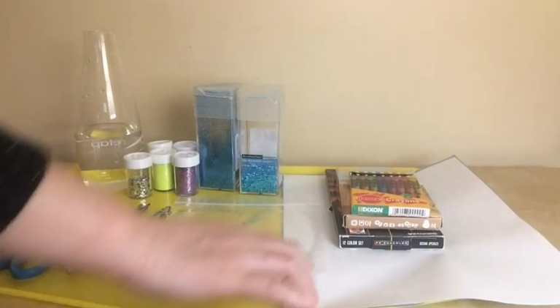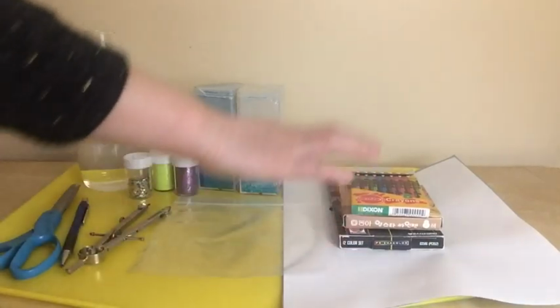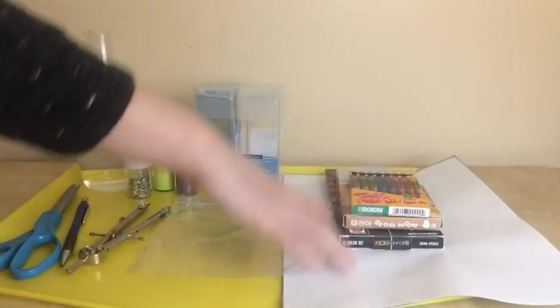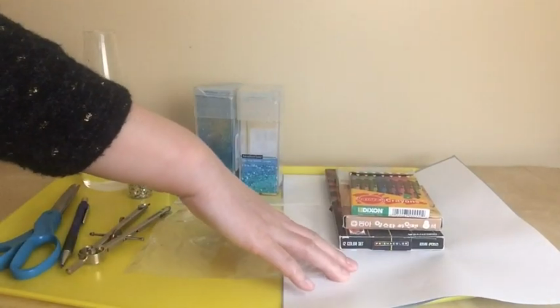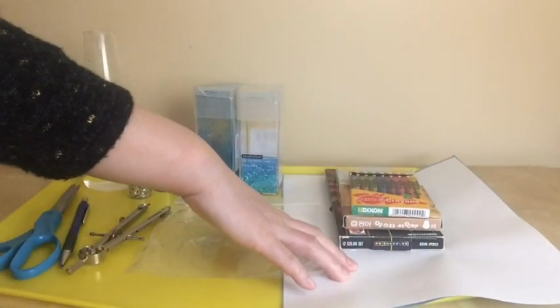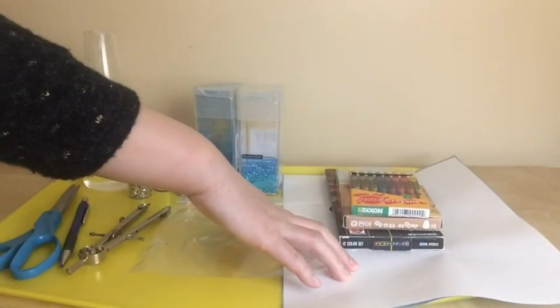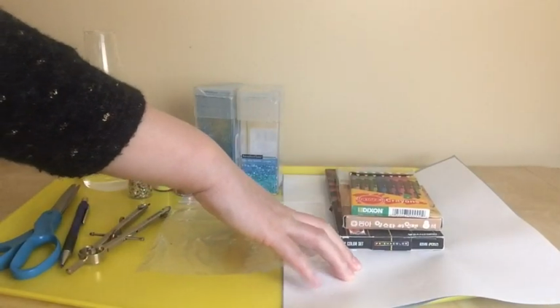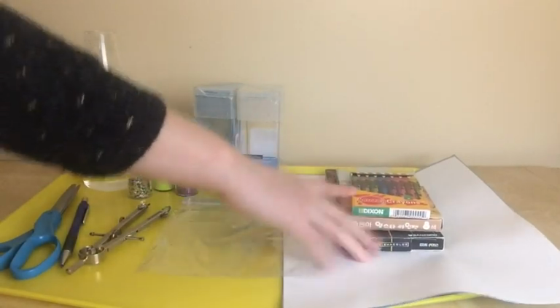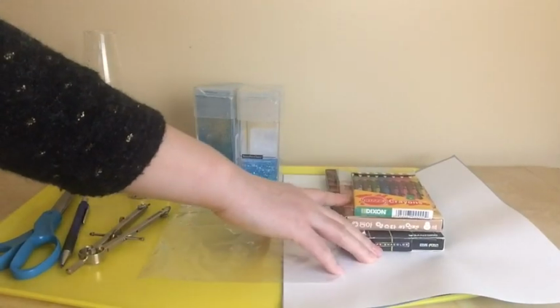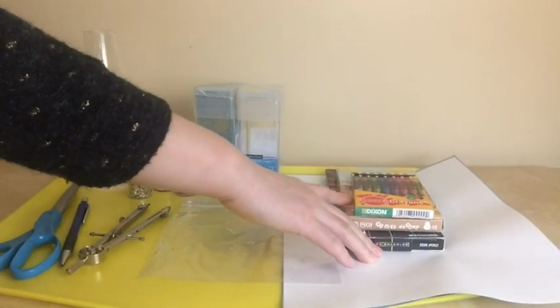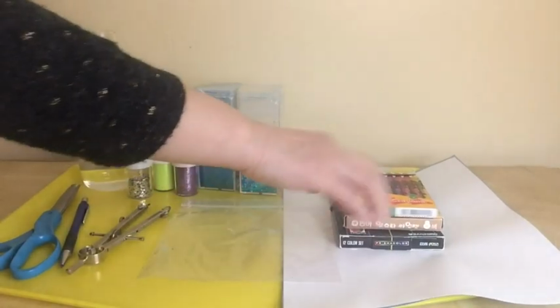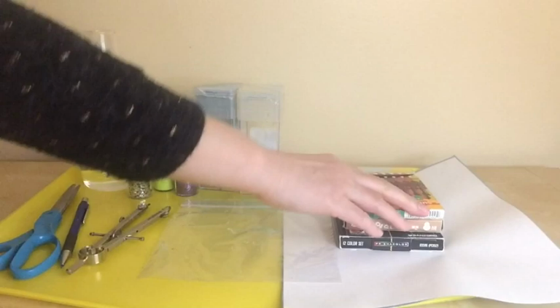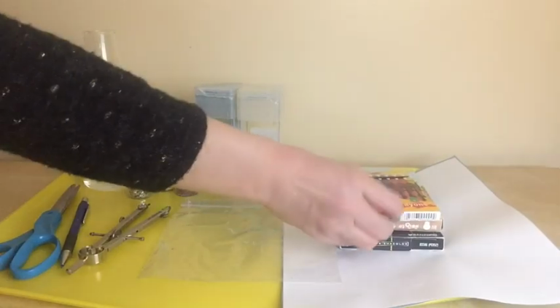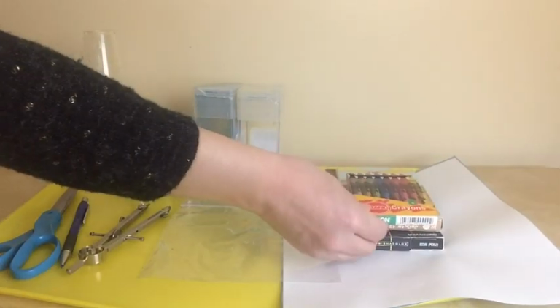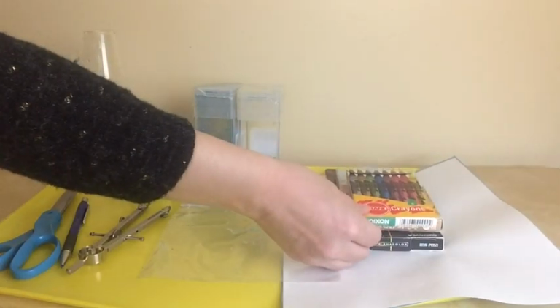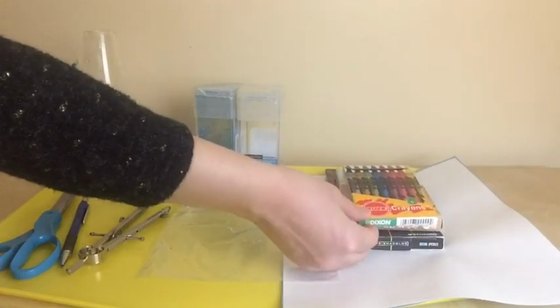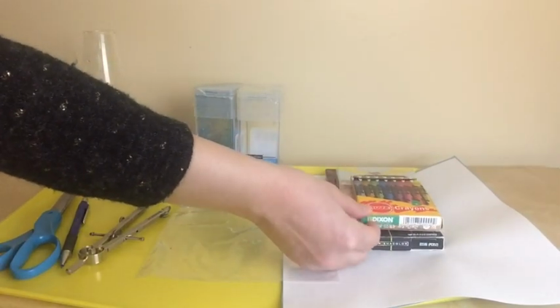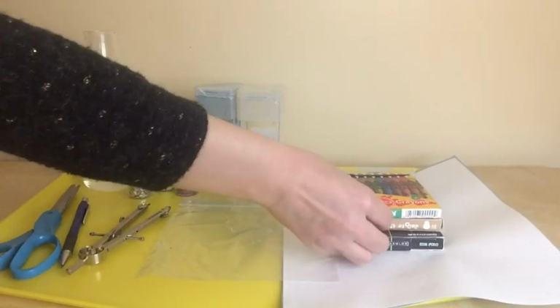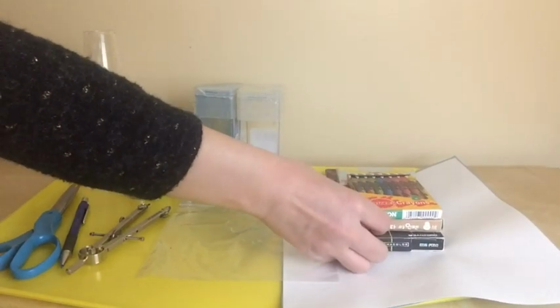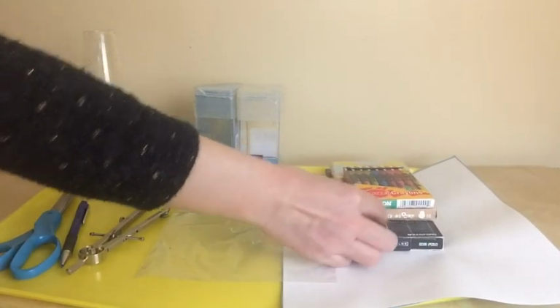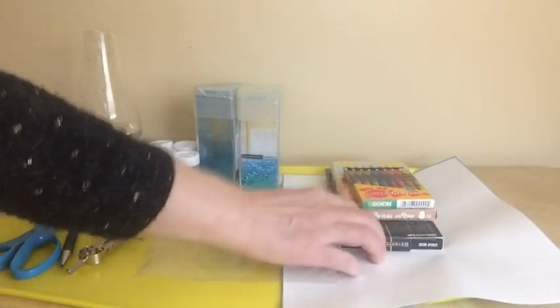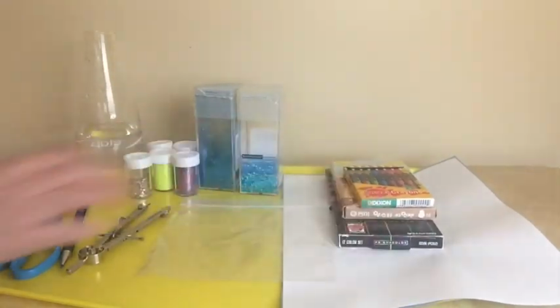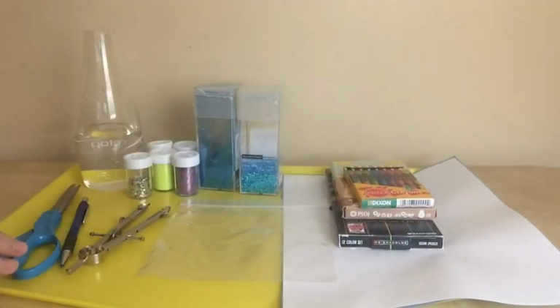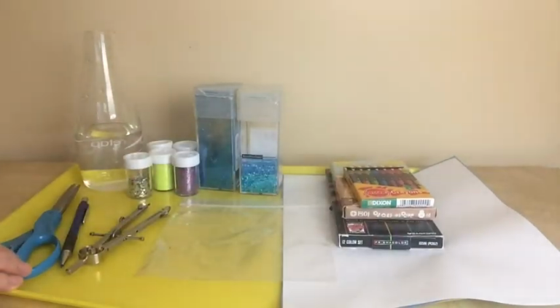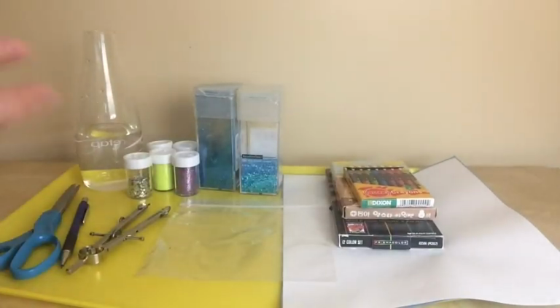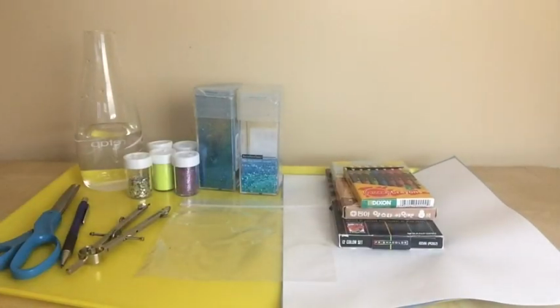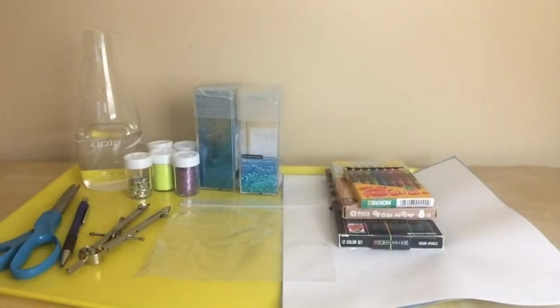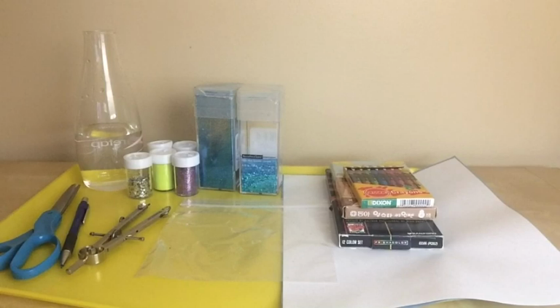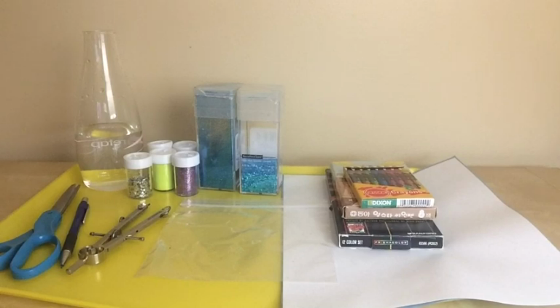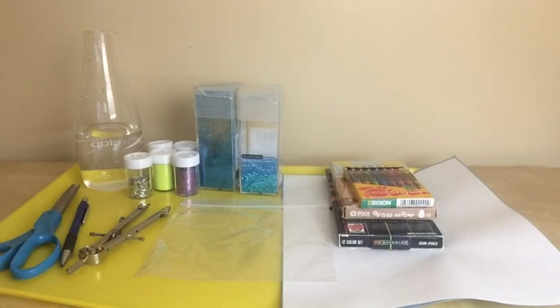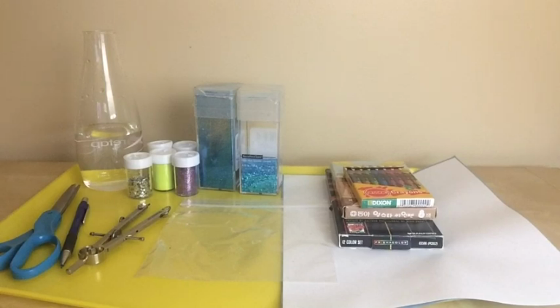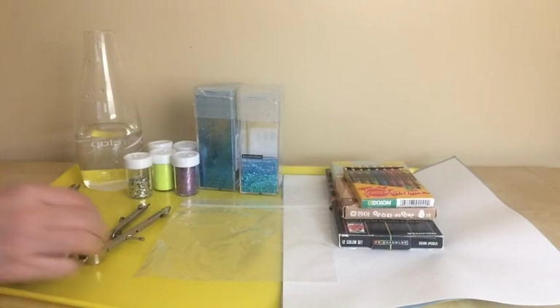Paper, and materials that you can decorate your card with — crayons, markers, and colored pencils, and any other materials that you want to use.